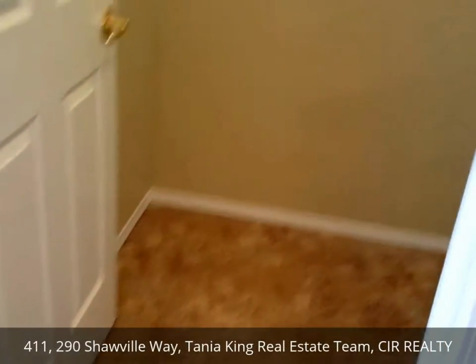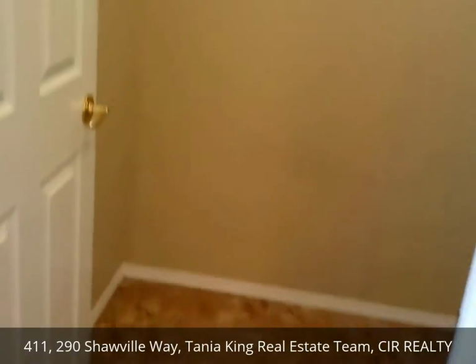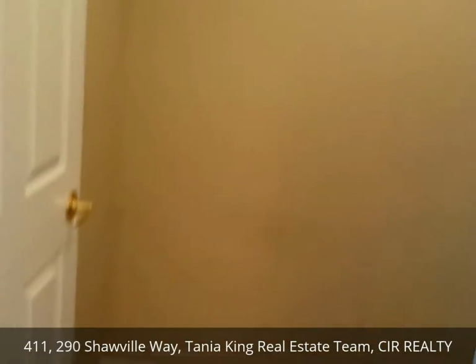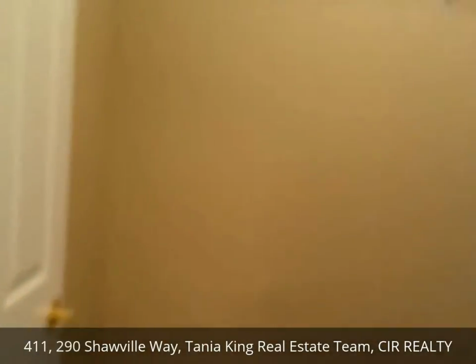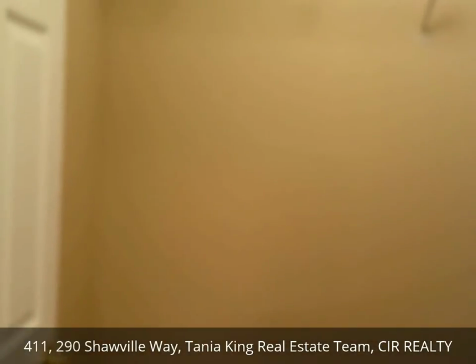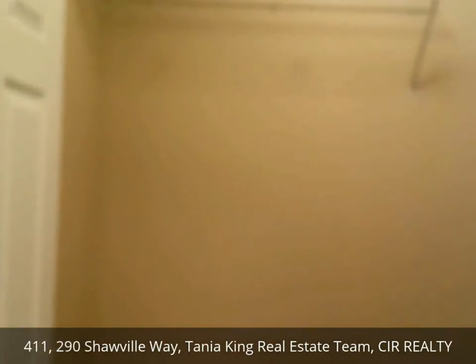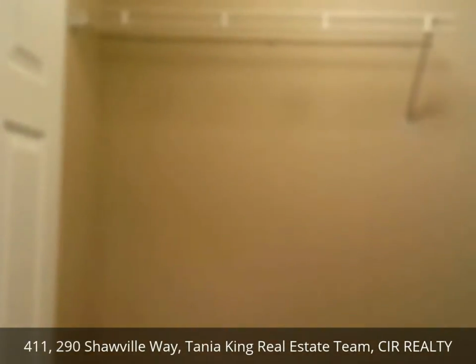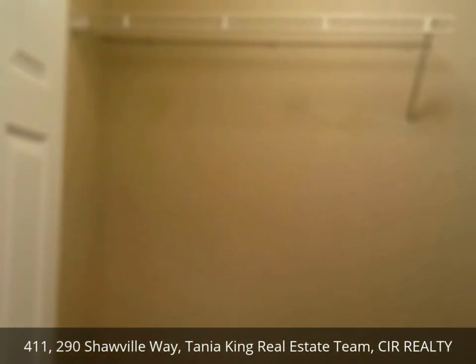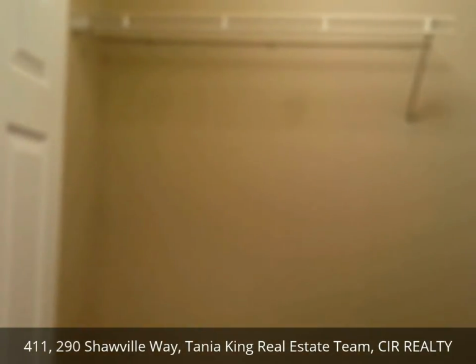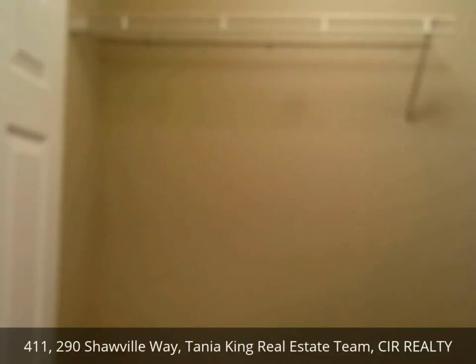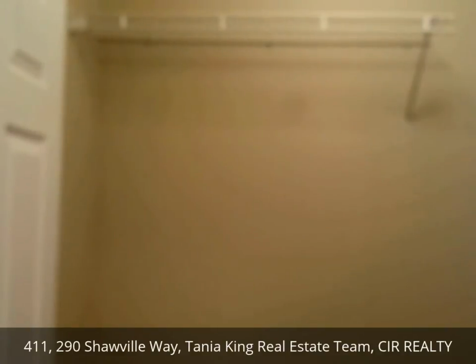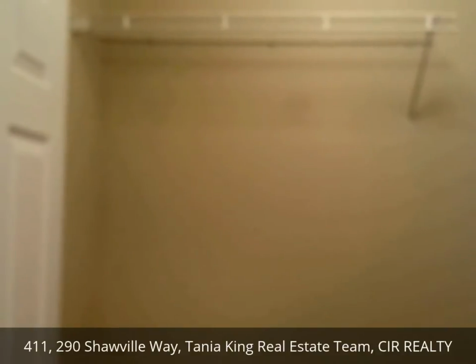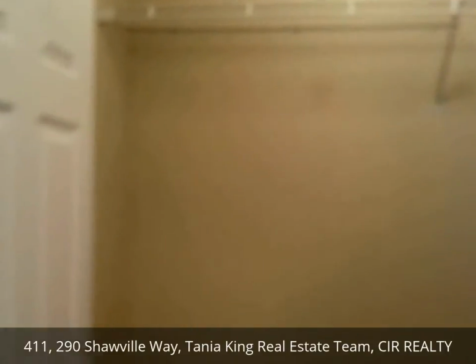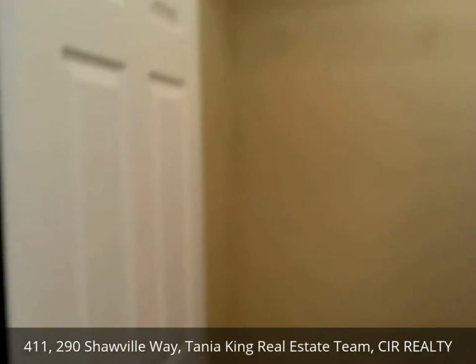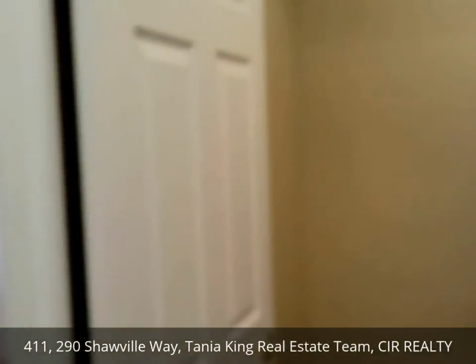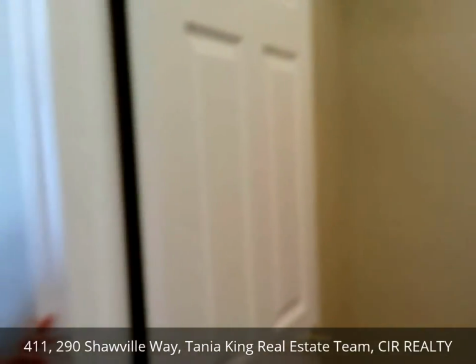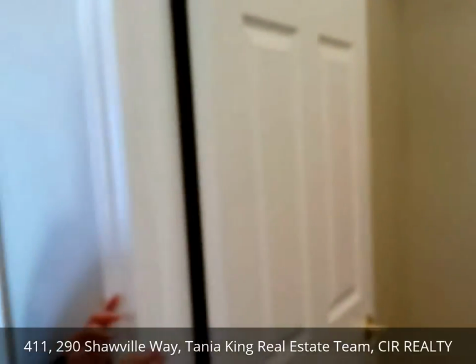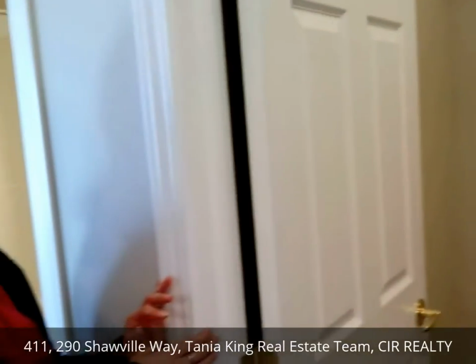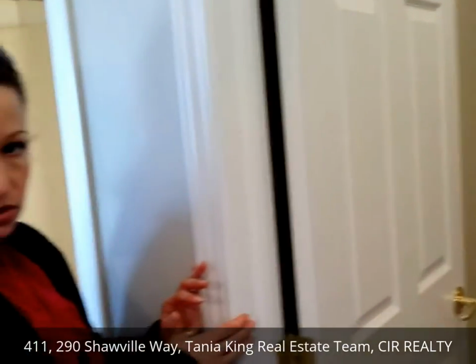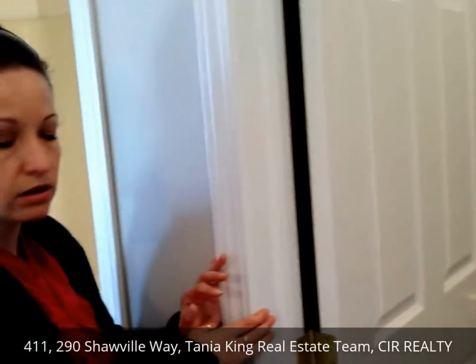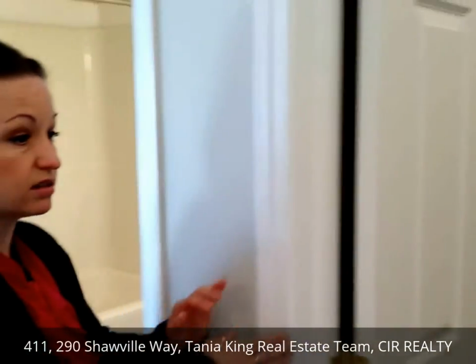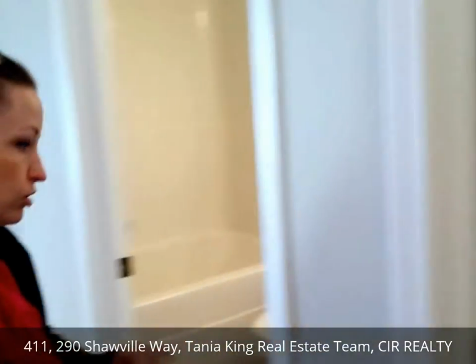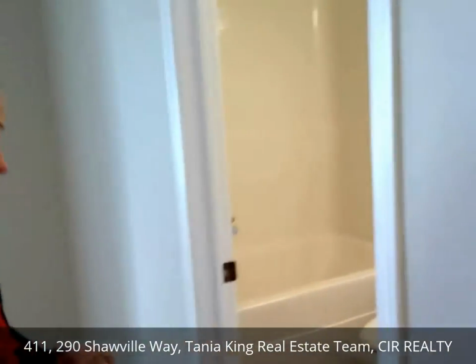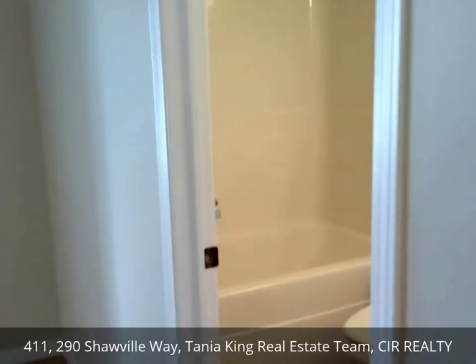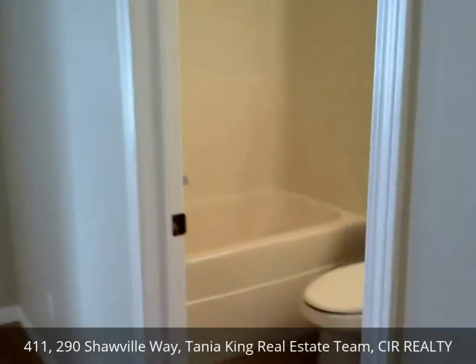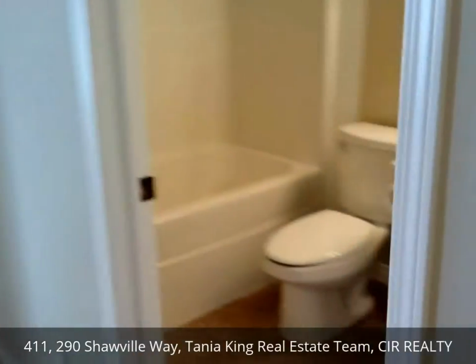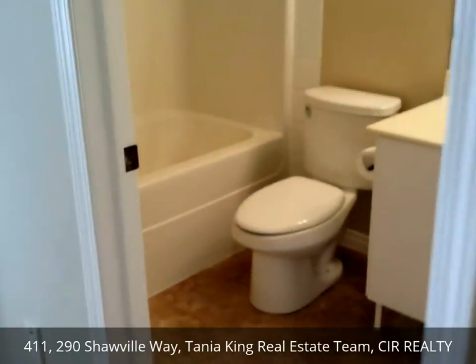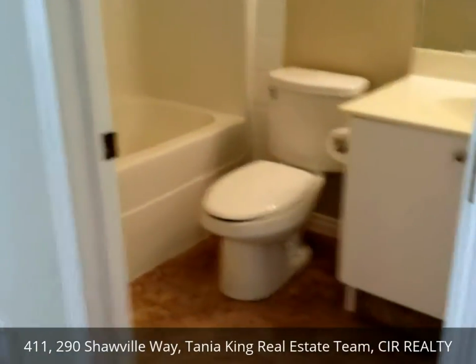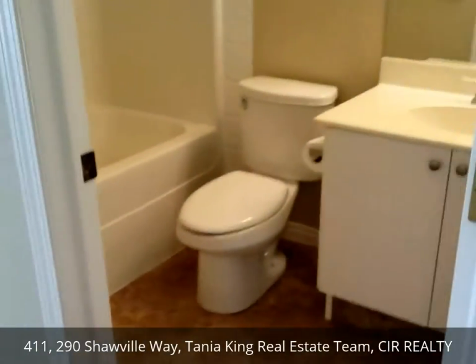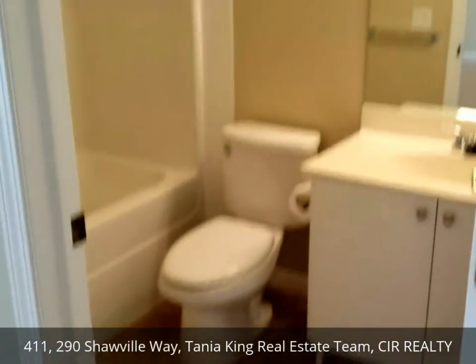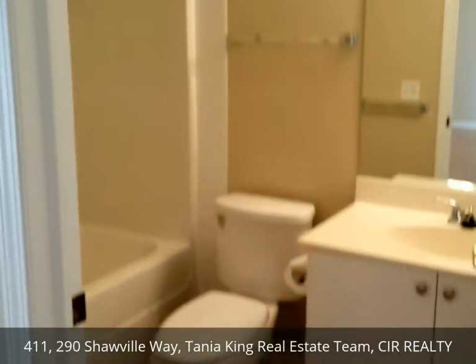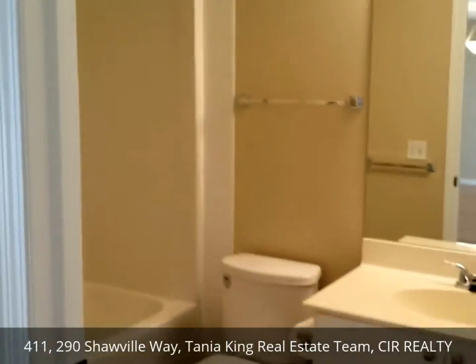So this here is a storage room — really, really good amount of space in here. The amount of storage that comes with this unit is exceptional. We've got the main bath right here; it is a four-piece bath.